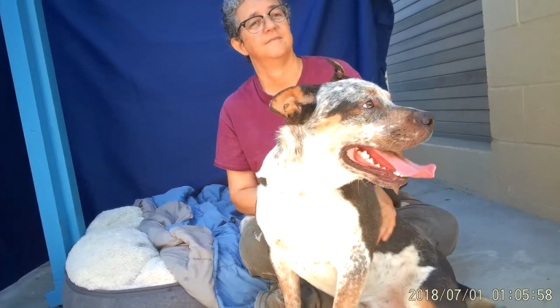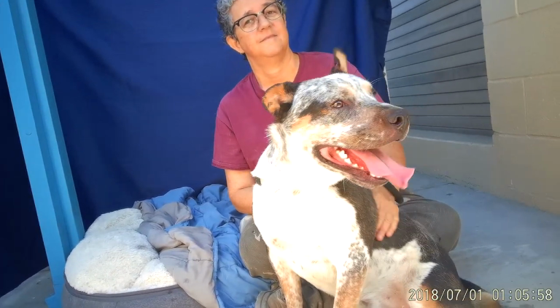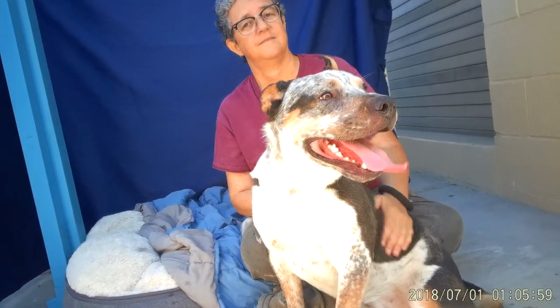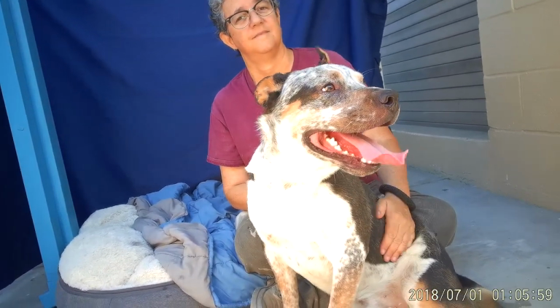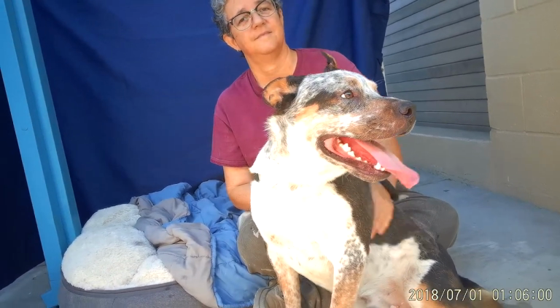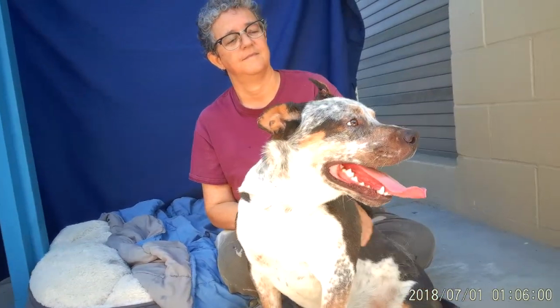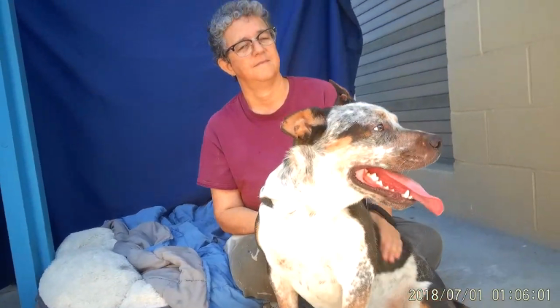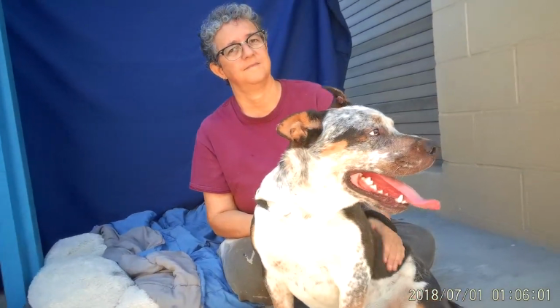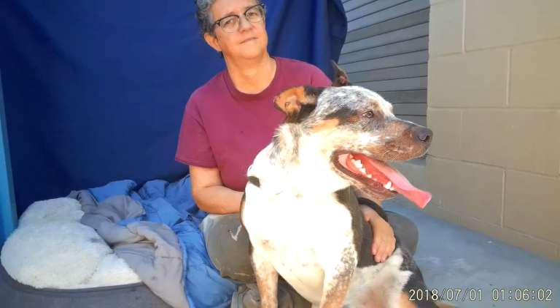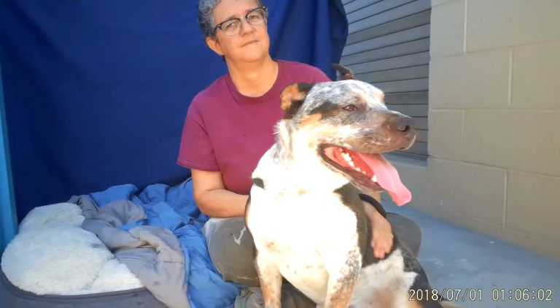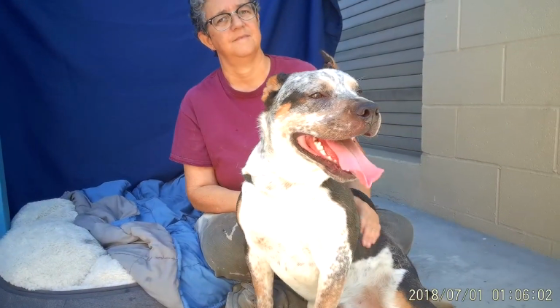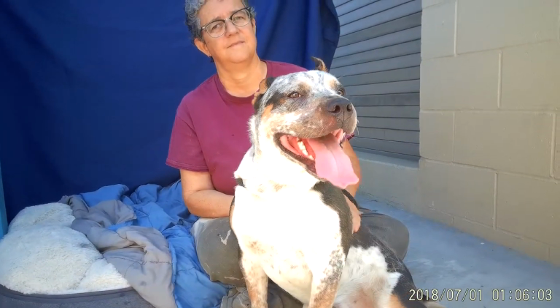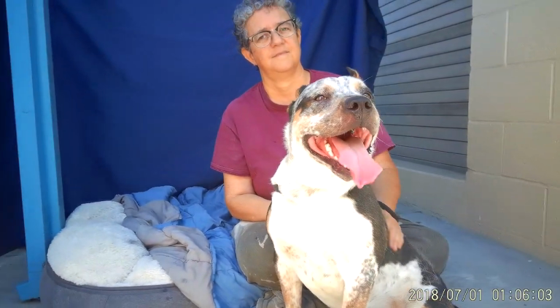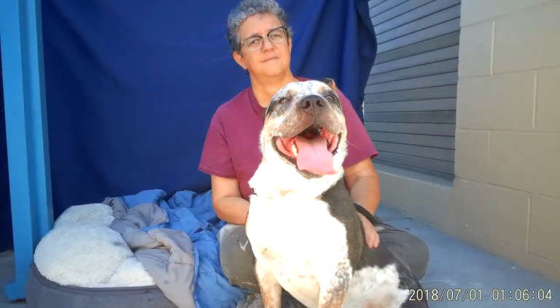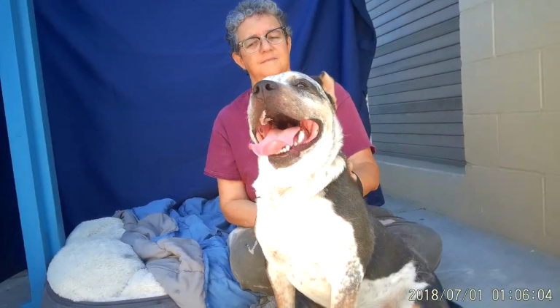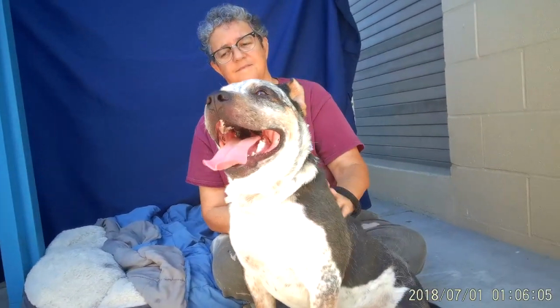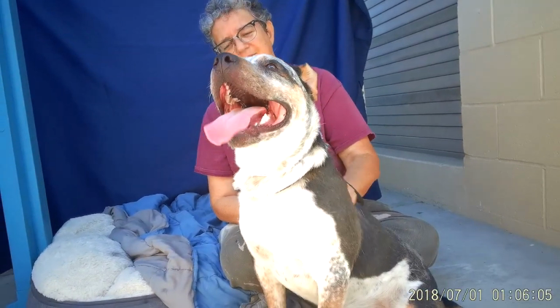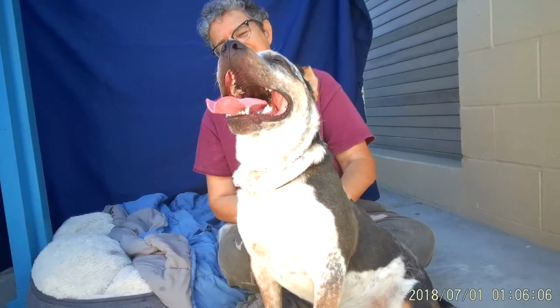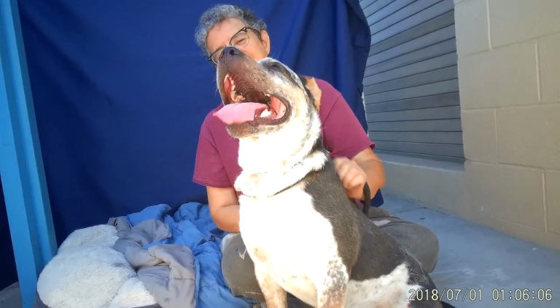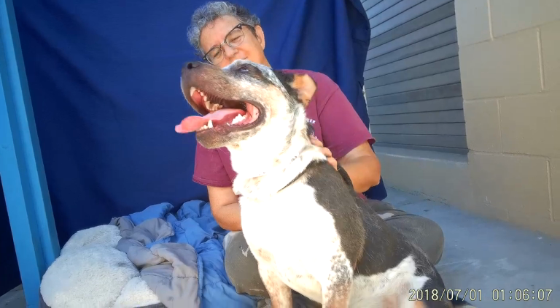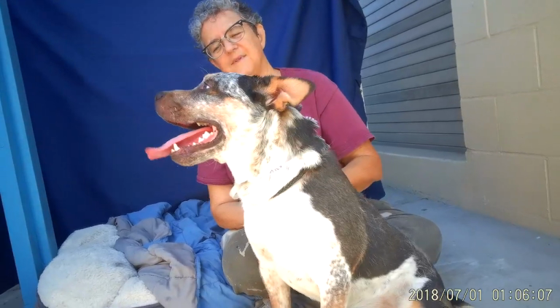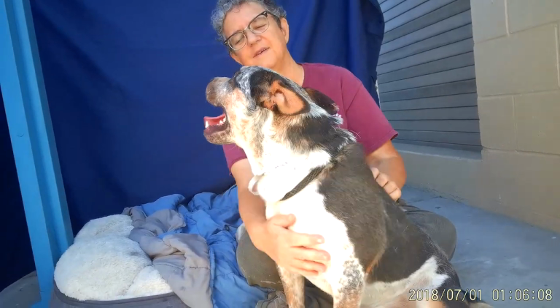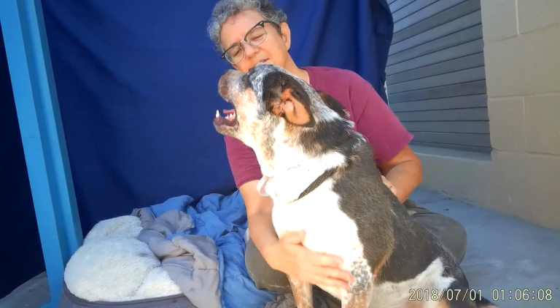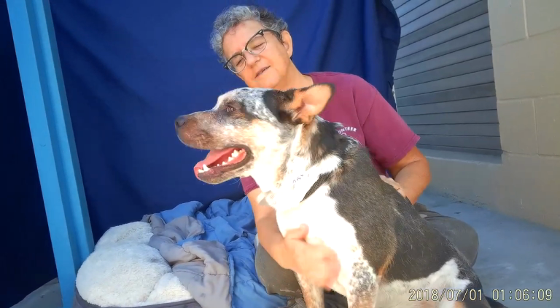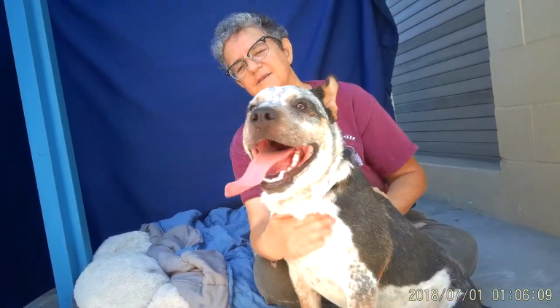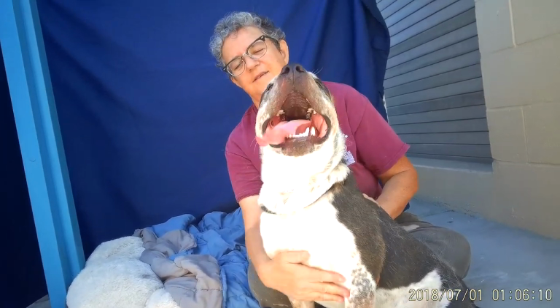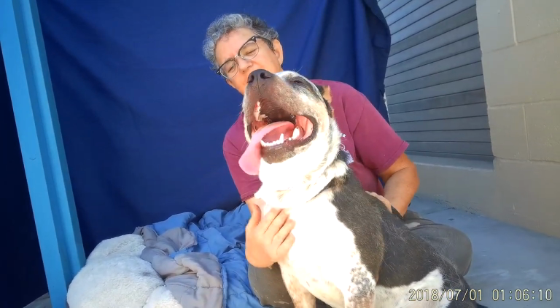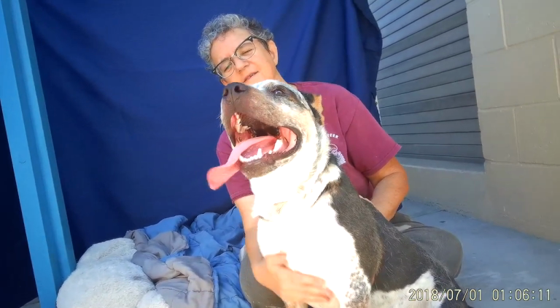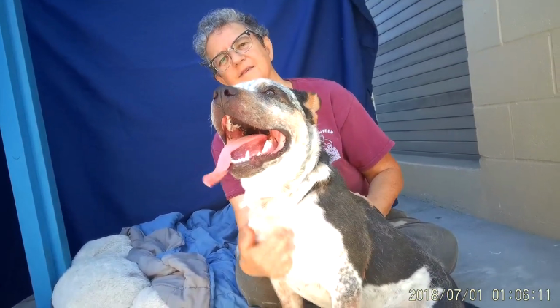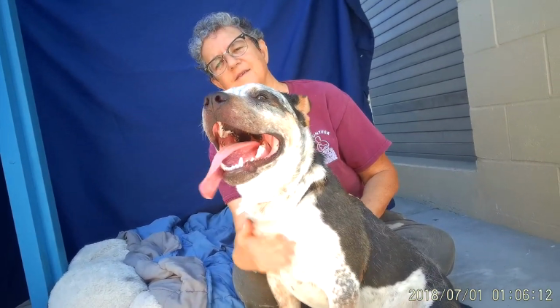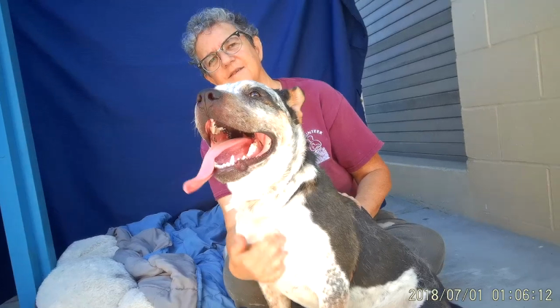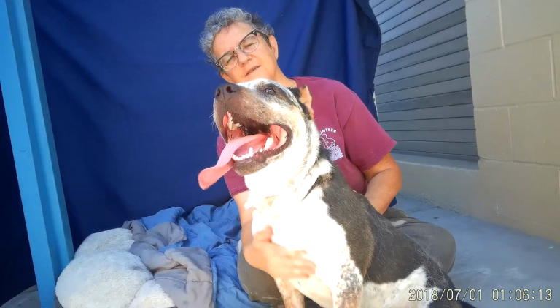Crixus is an Australian cattle dog mixed, possibly with English Bulldog as you can see — and beautiful. He's tri-color. He's male. We think he's about a year old. He's about 42 pounds and he's an owner surrender.